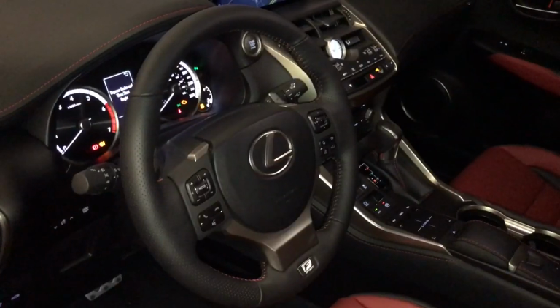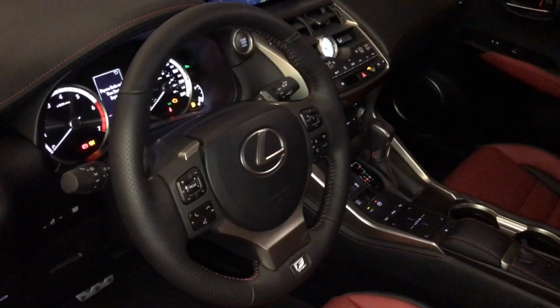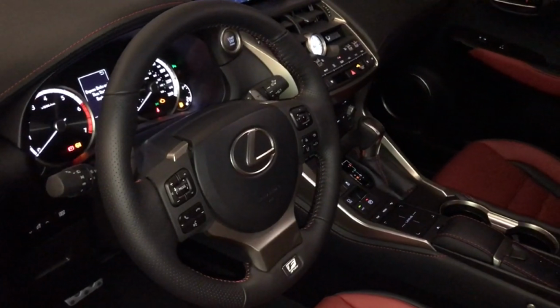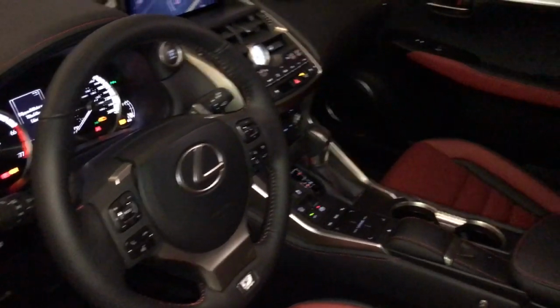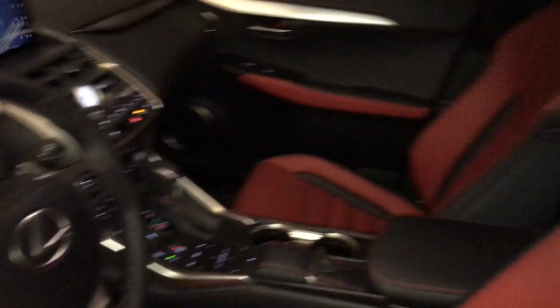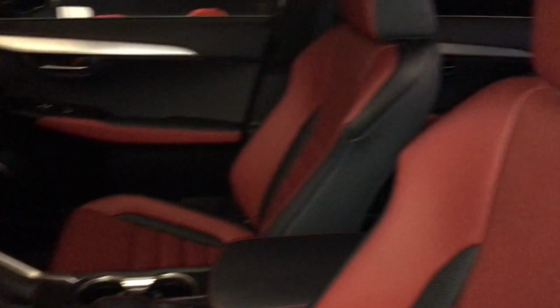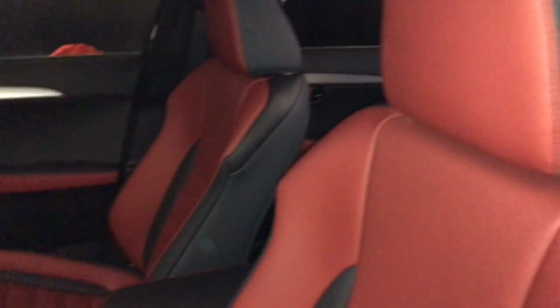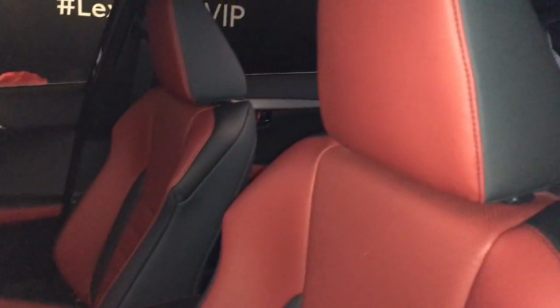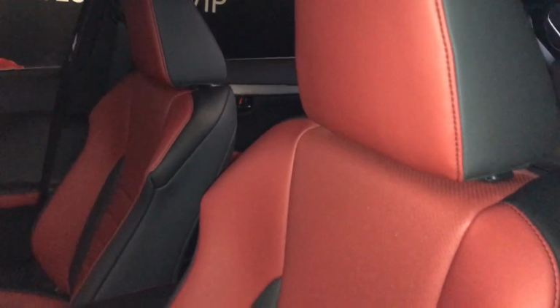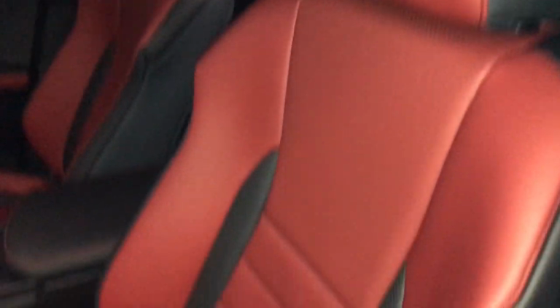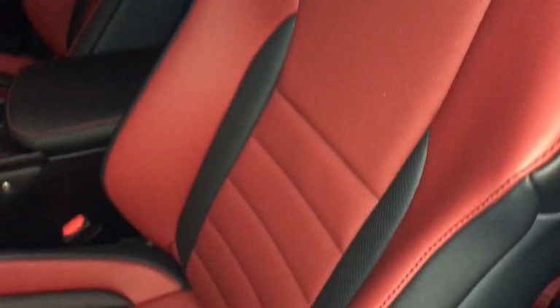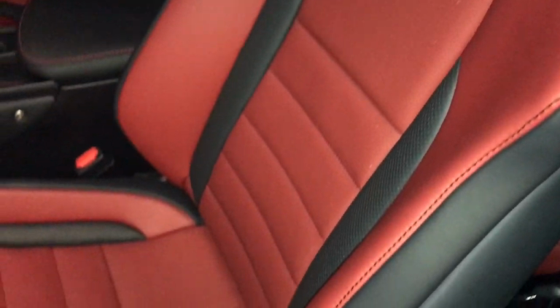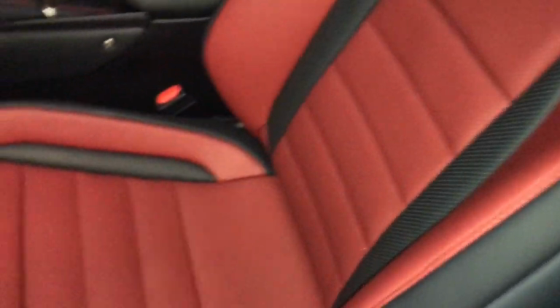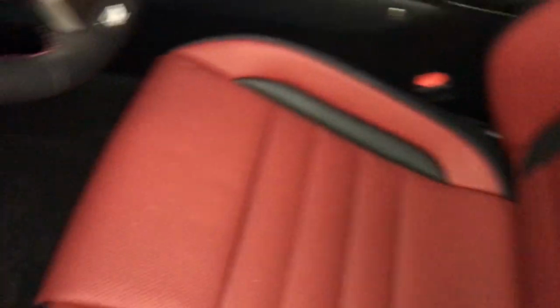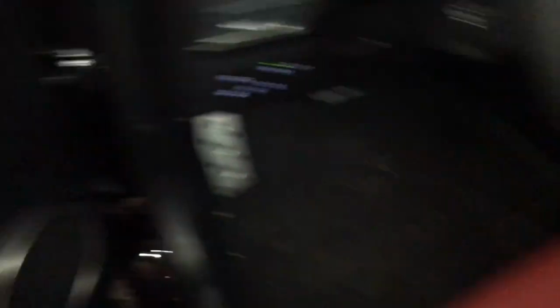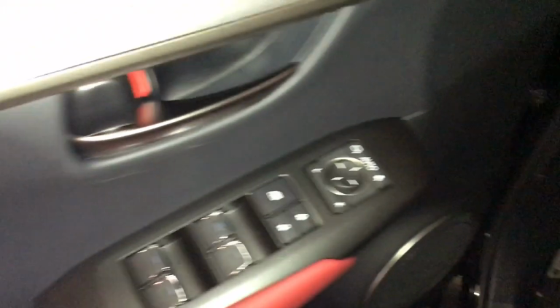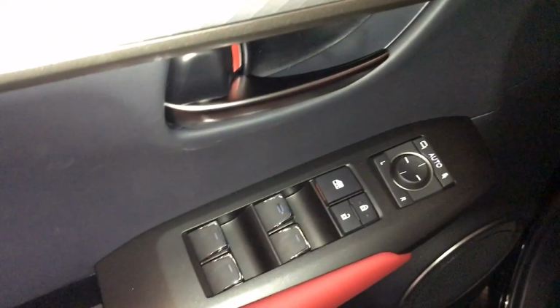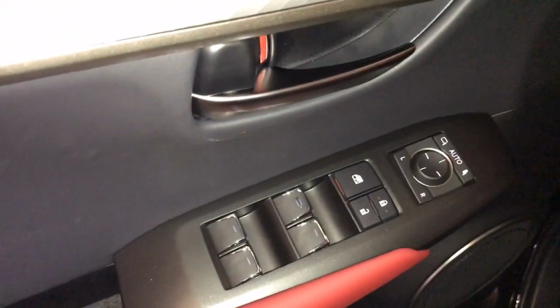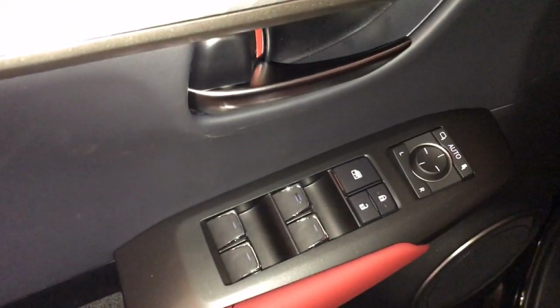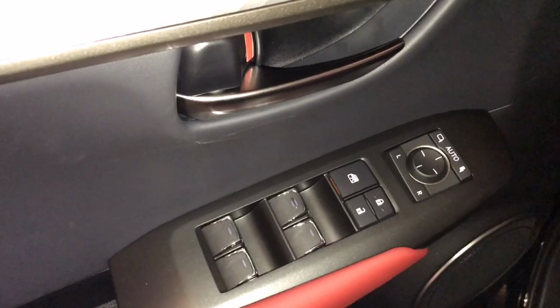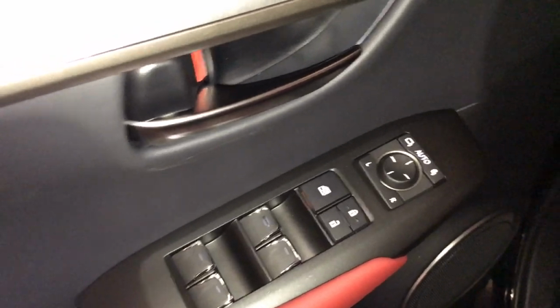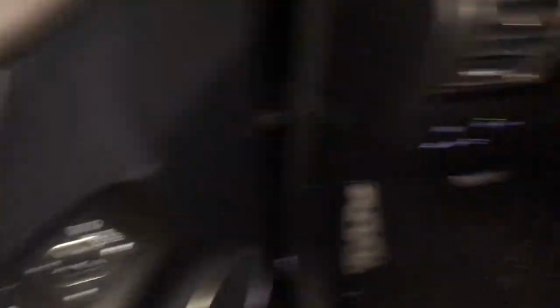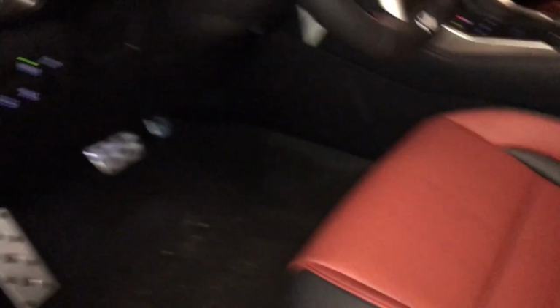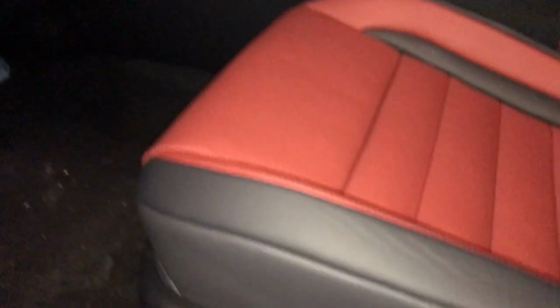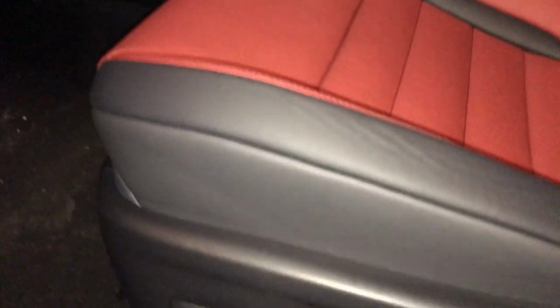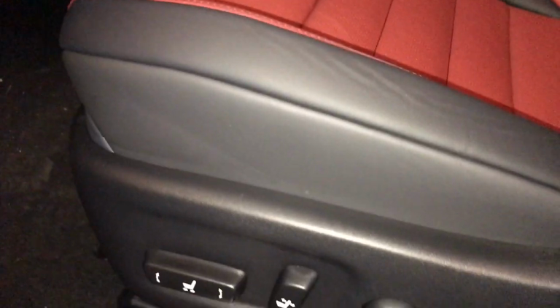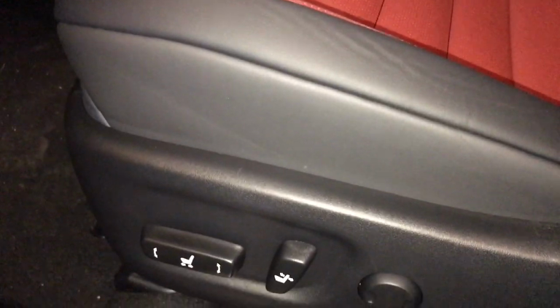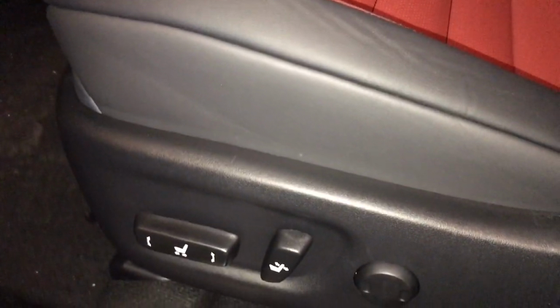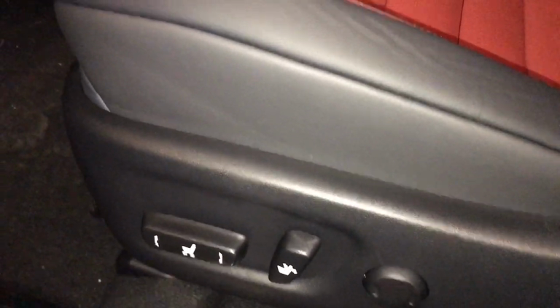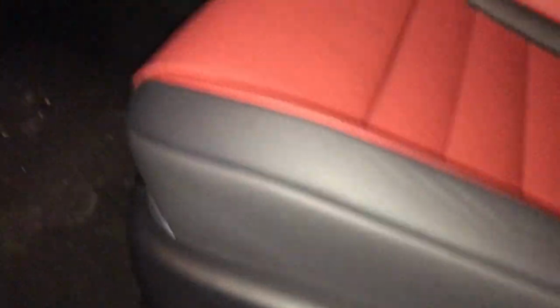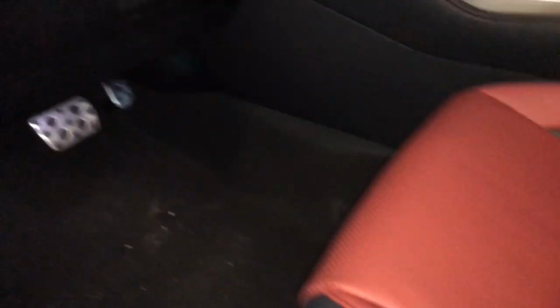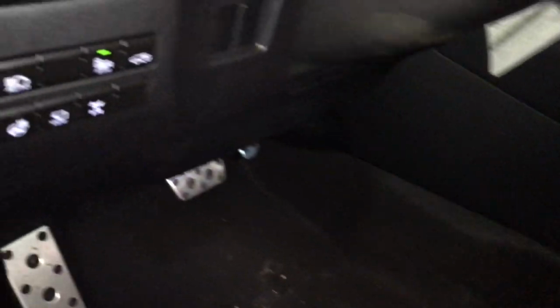This NX300 F Sport Series 3 package is shown in Rioja Red premium leather with black inserts. With power windows, locks, and side-view mirrors are power folding. The driver's seat is 10-way power and the passenger is 8-way power.